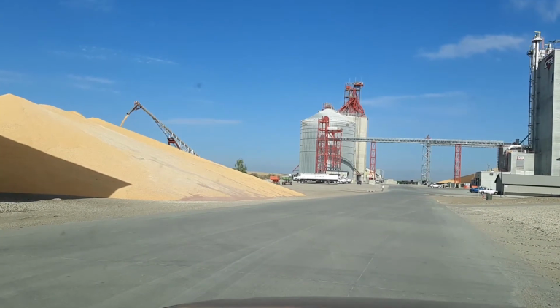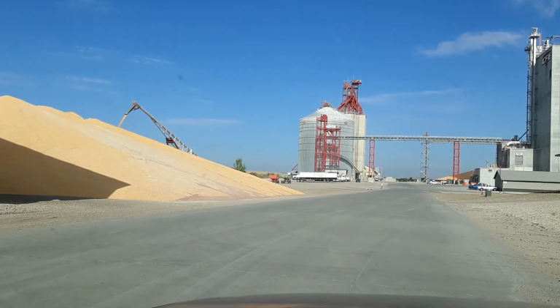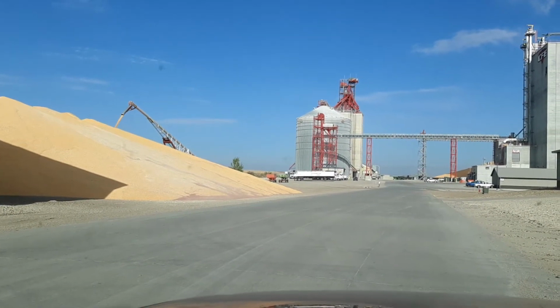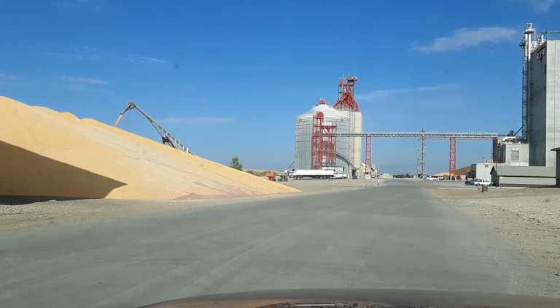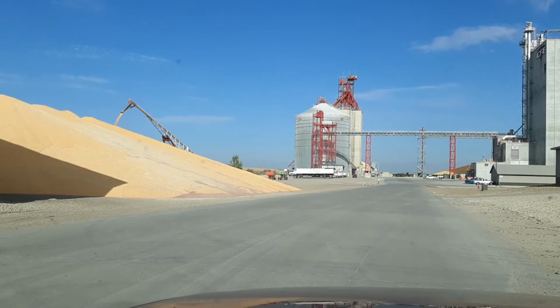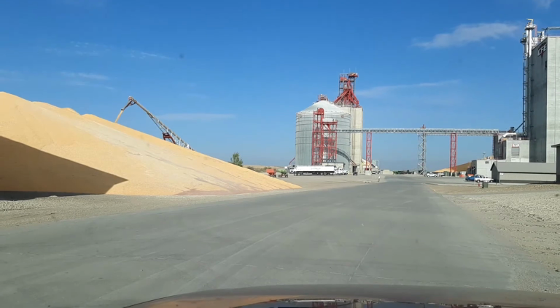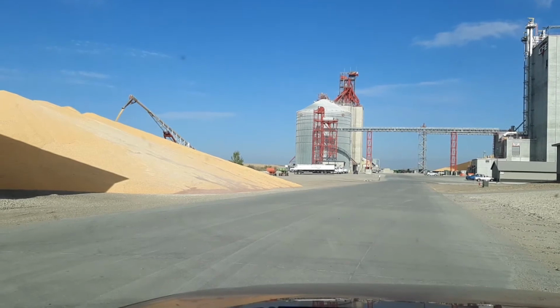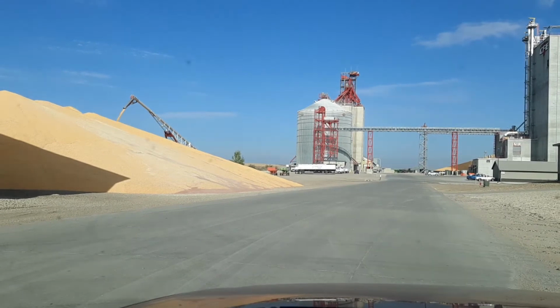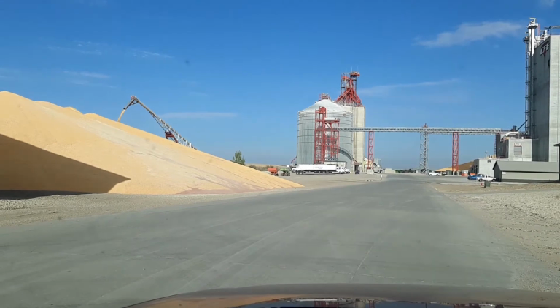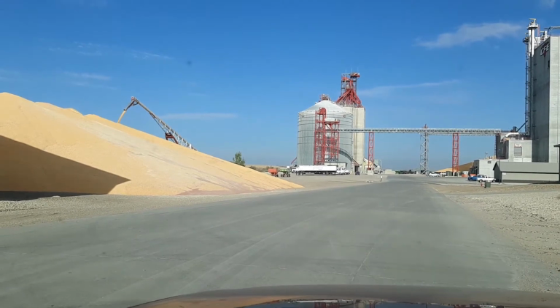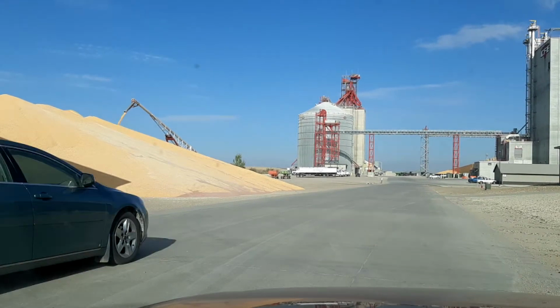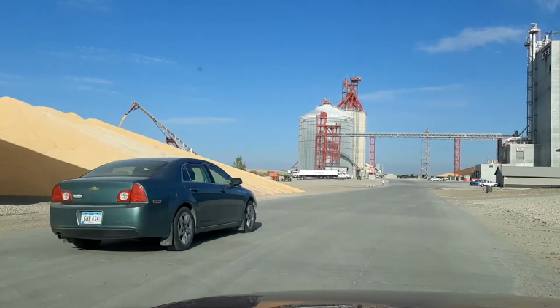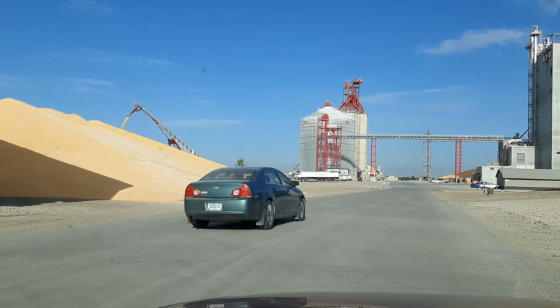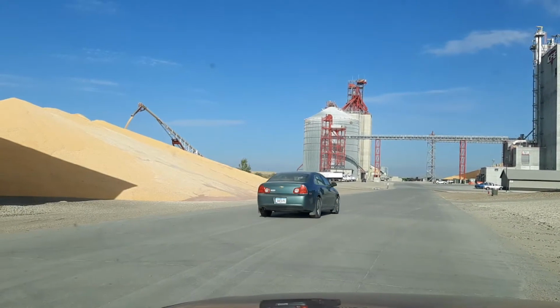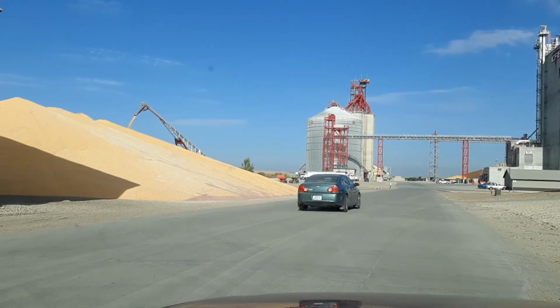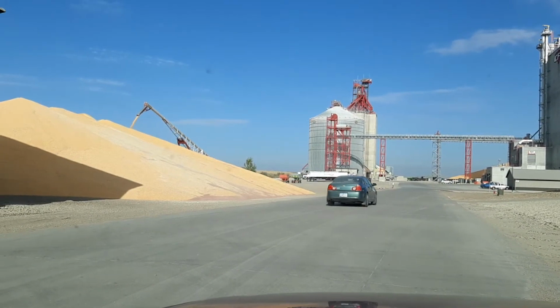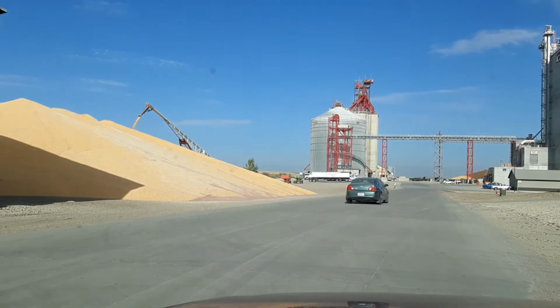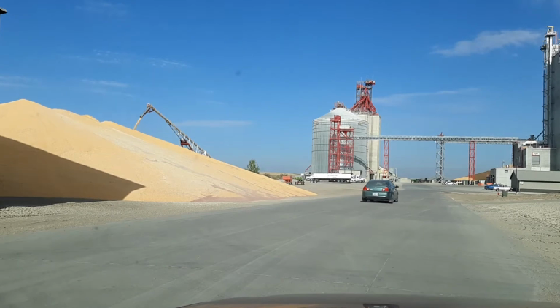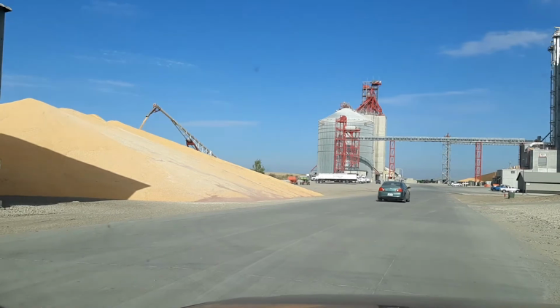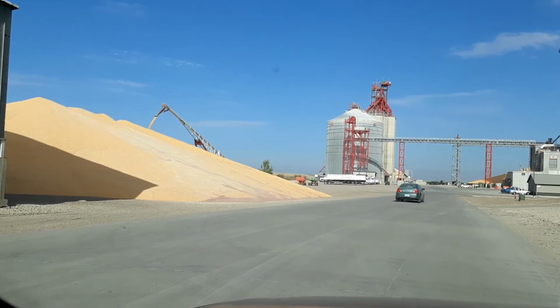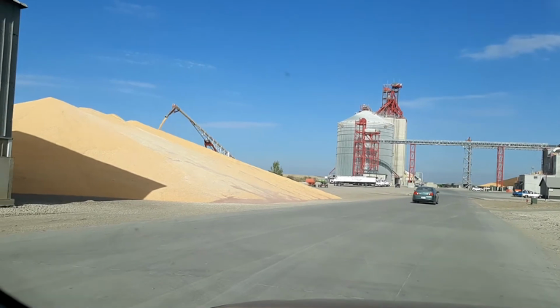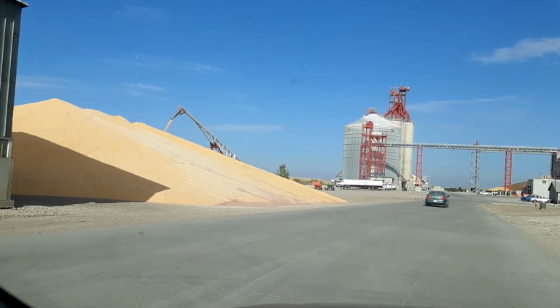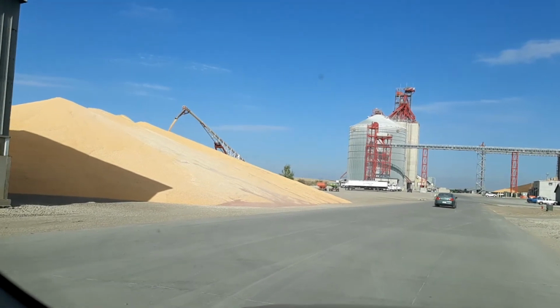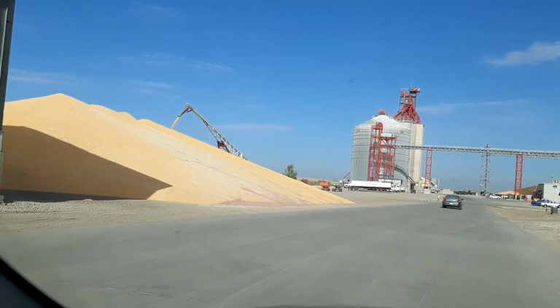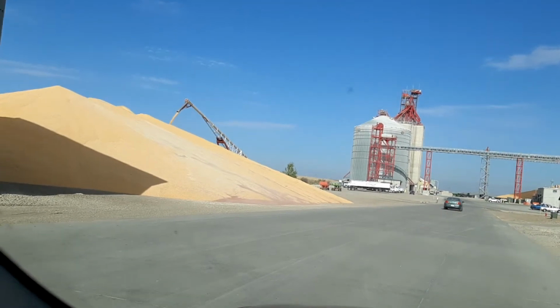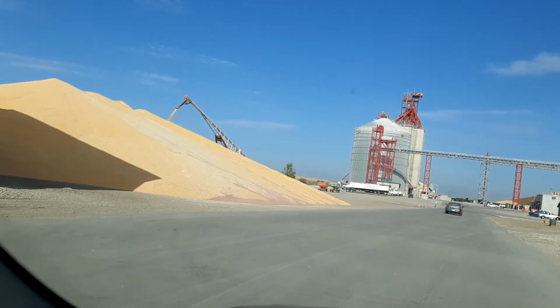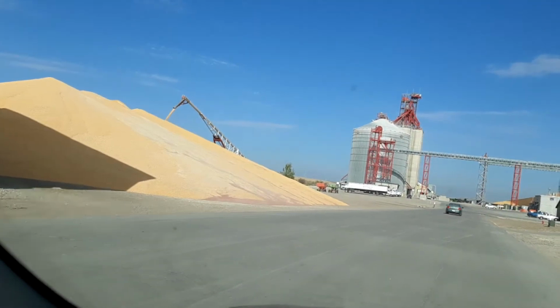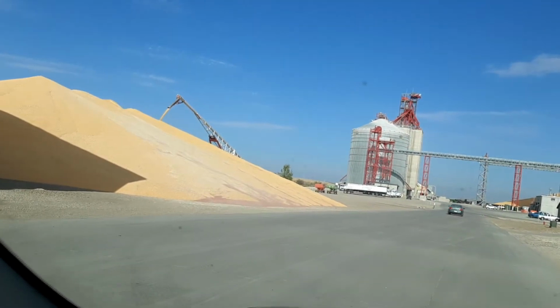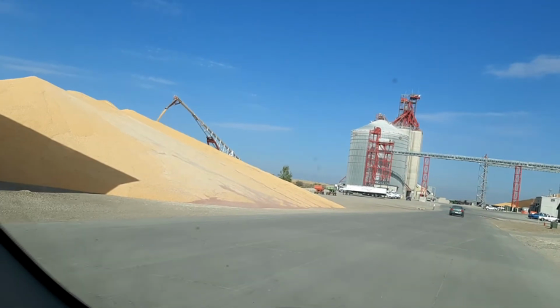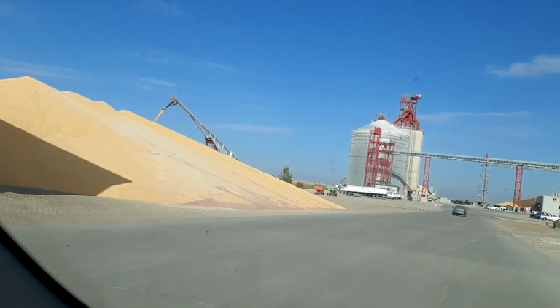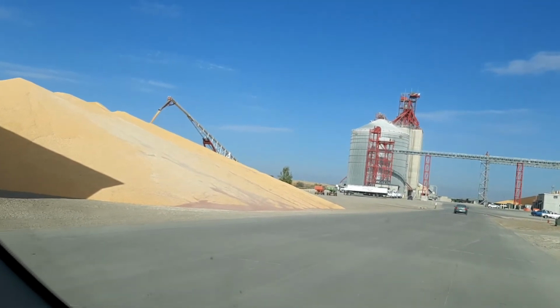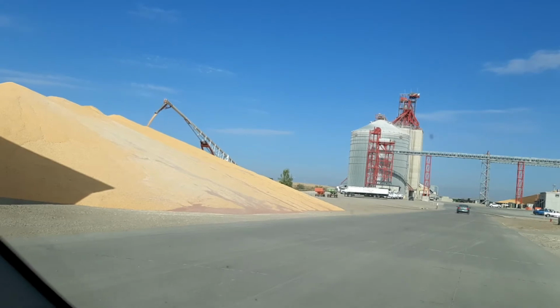So we are in Ocheydan, Iowa, checking out the elevator where all the farmers bring their corn. Lots of corn this year.